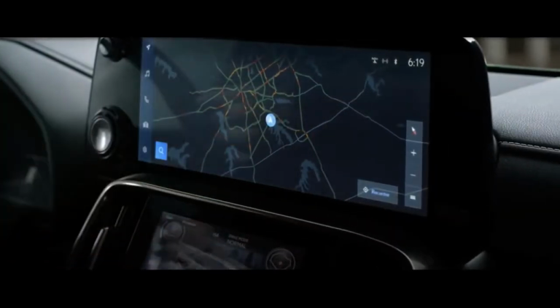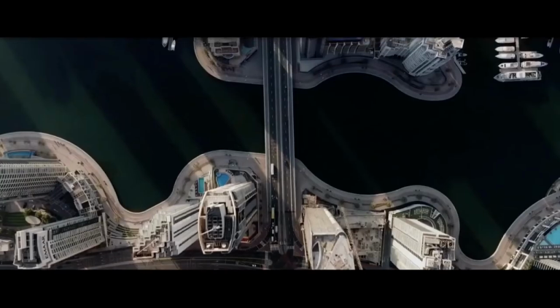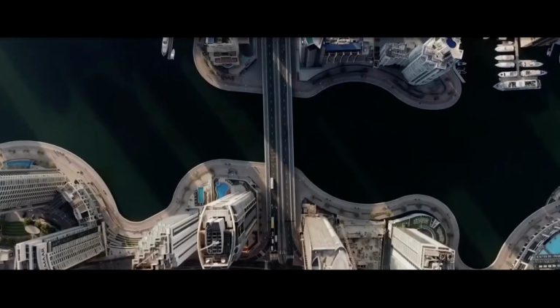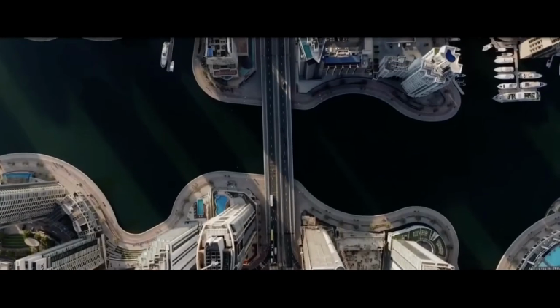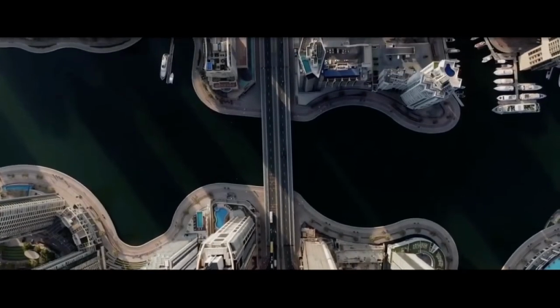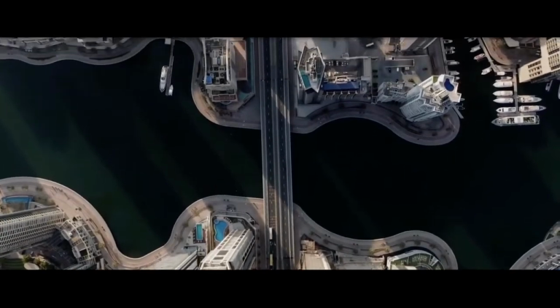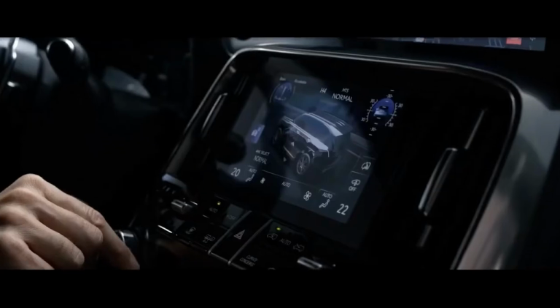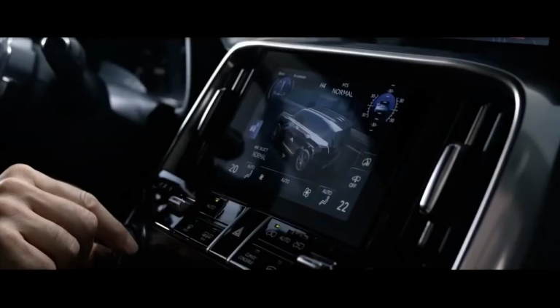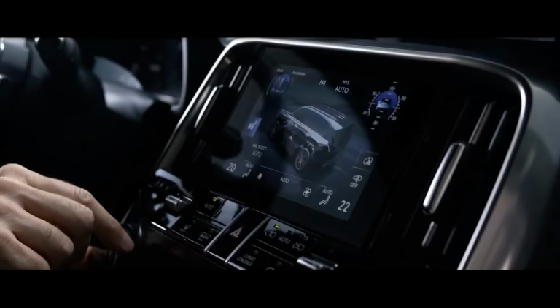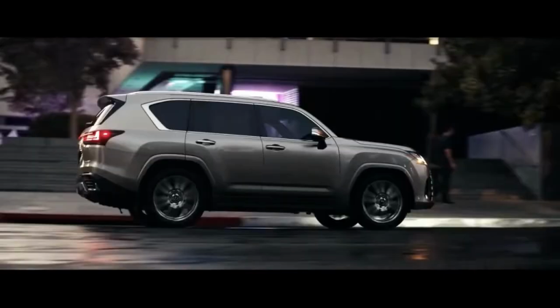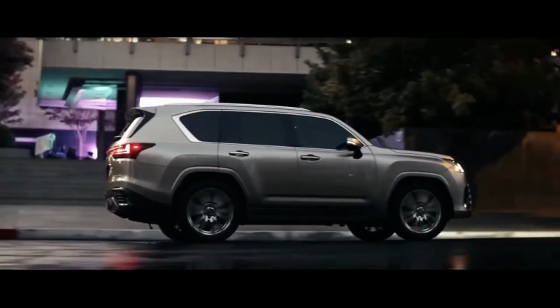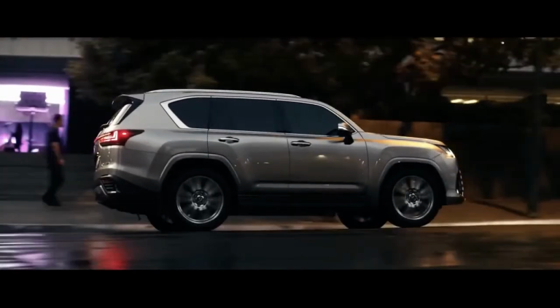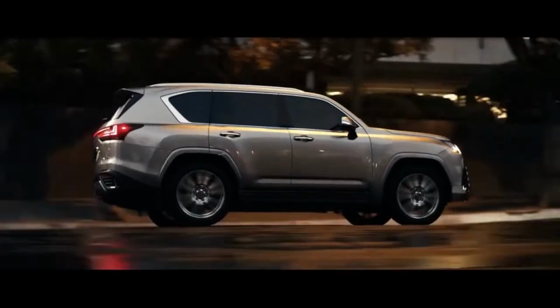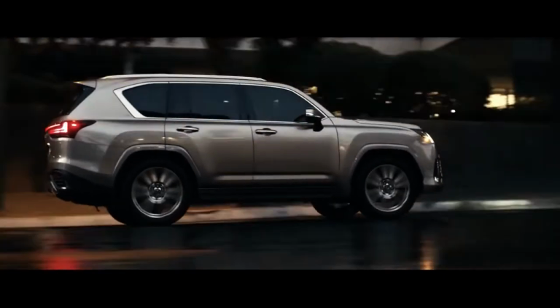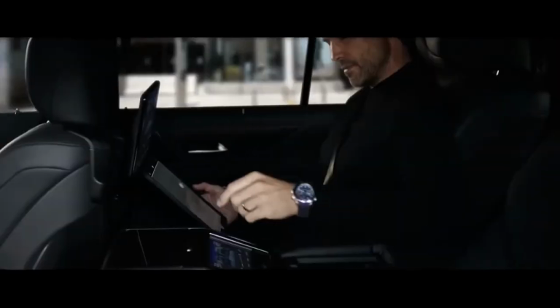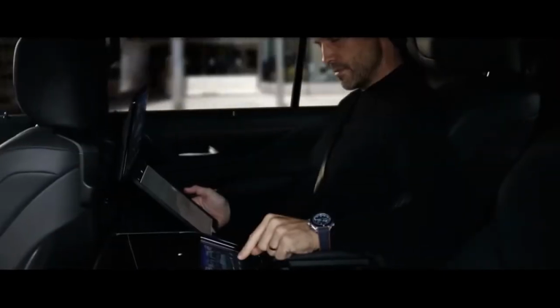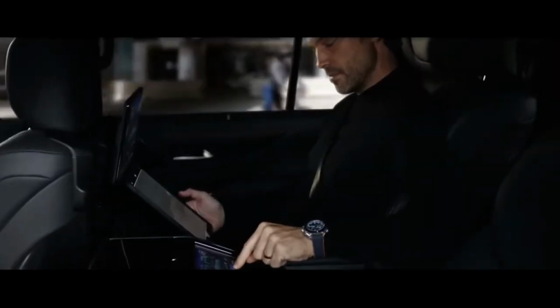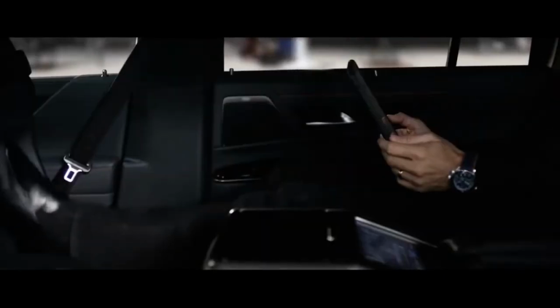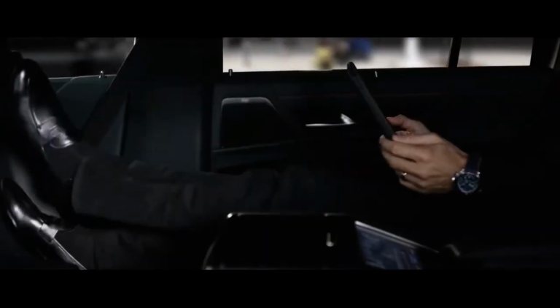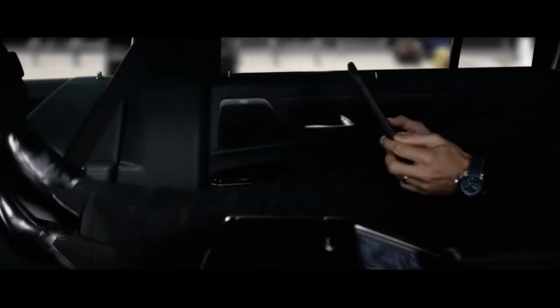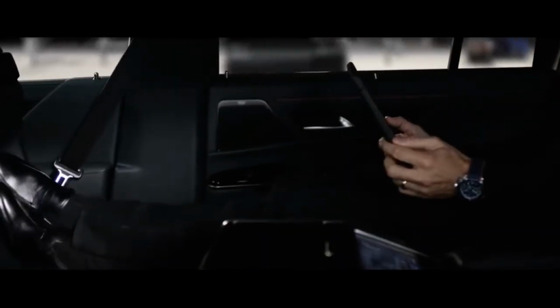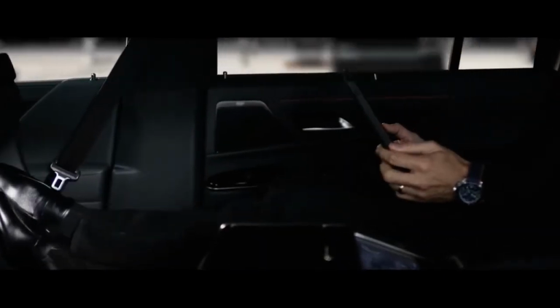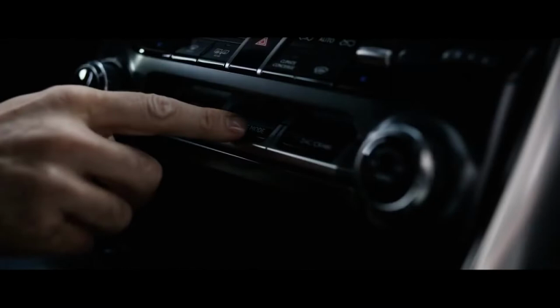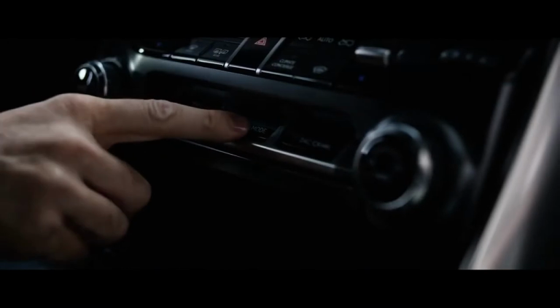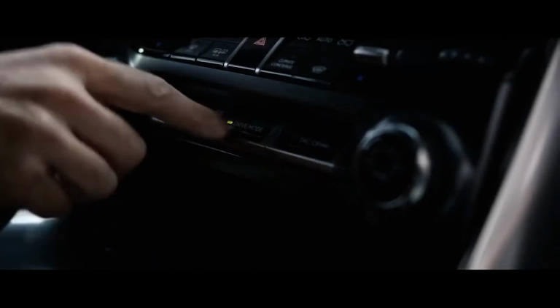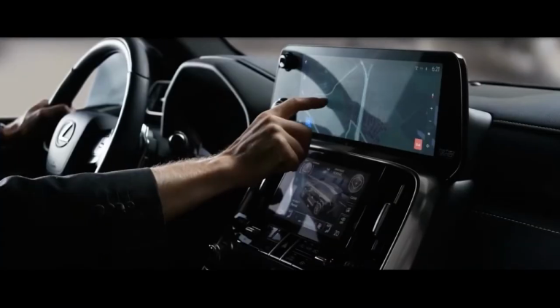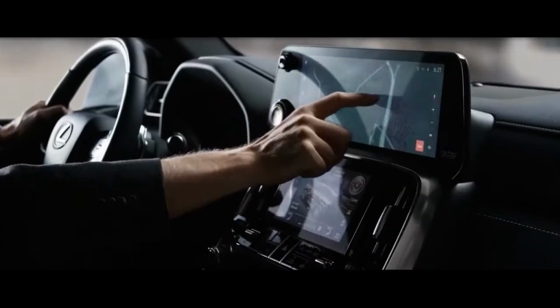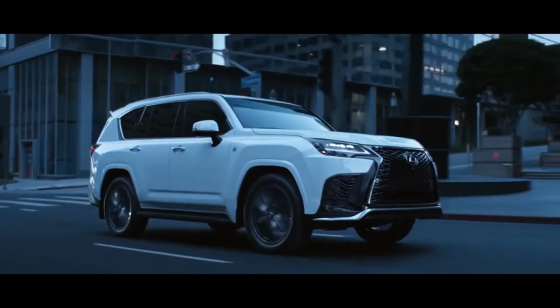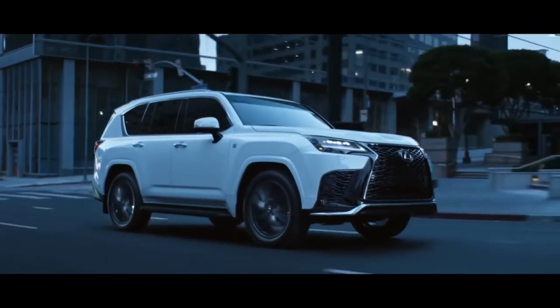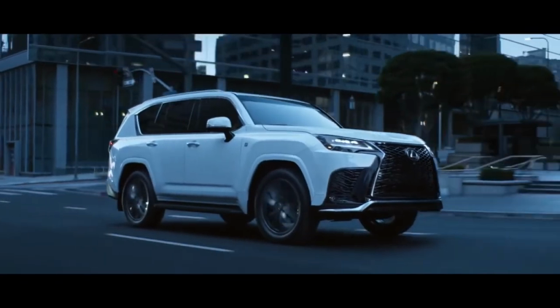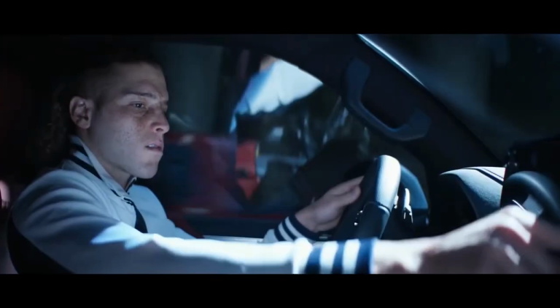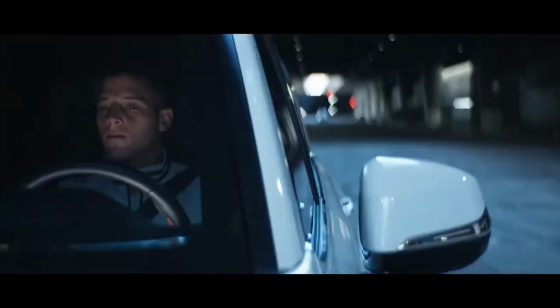Lexus' flagship LX SUV has been redesigned for 2022, sporting an upgraded interior and riding on a modernized platform, powered by a twin-turbocharged engine.